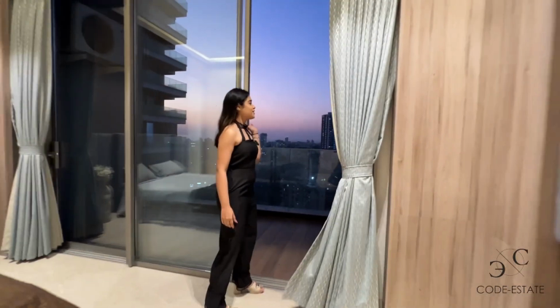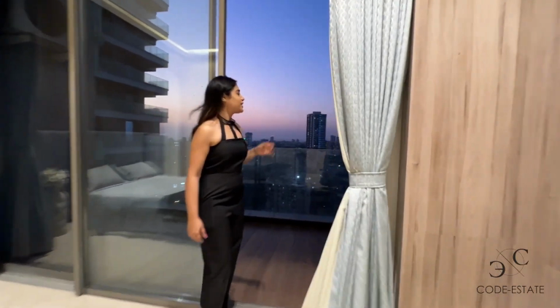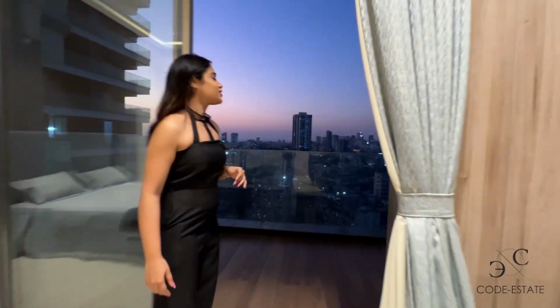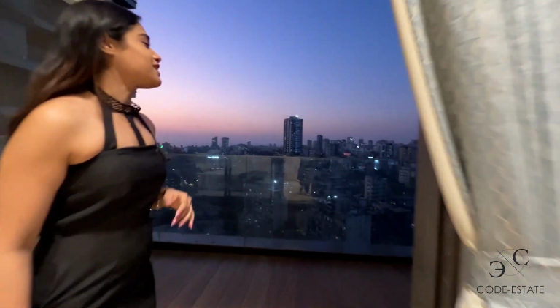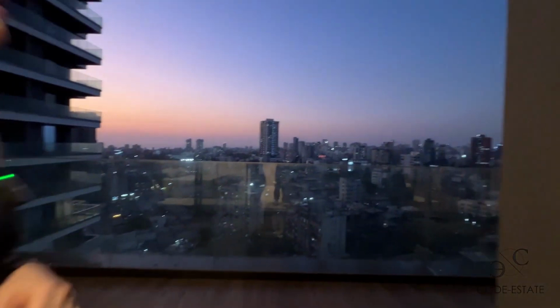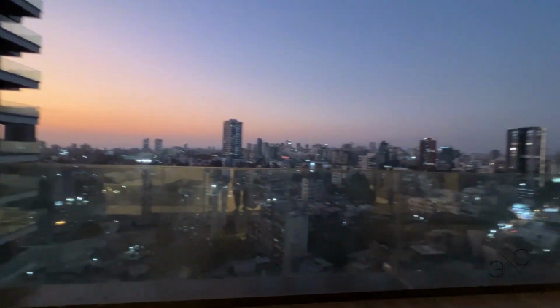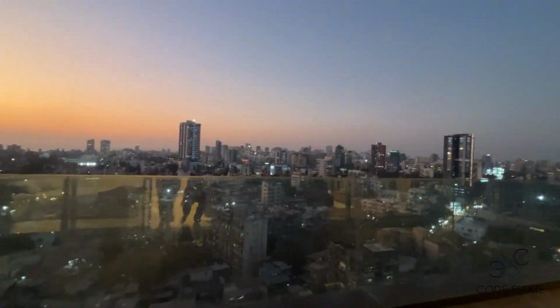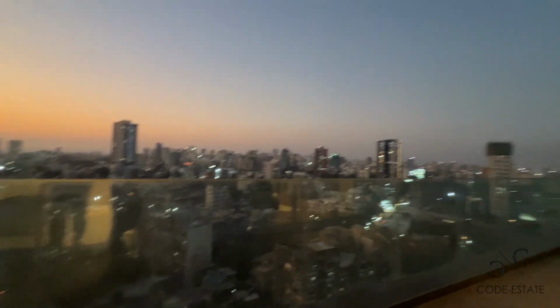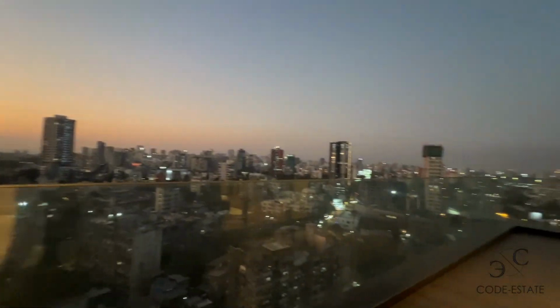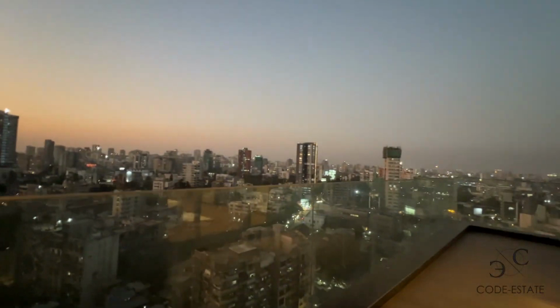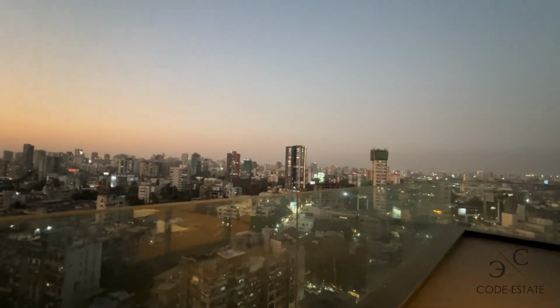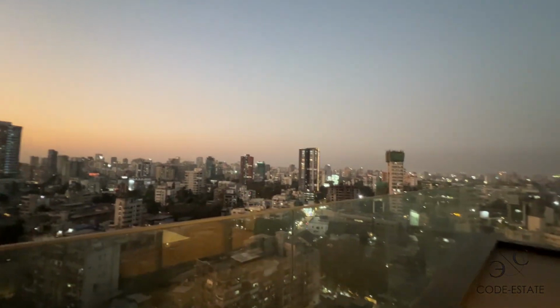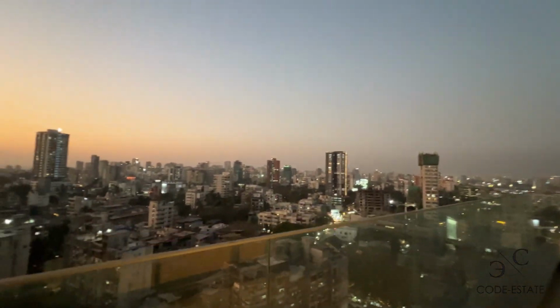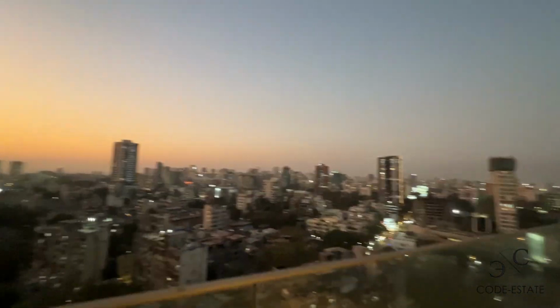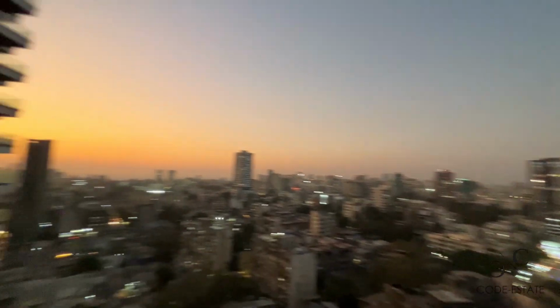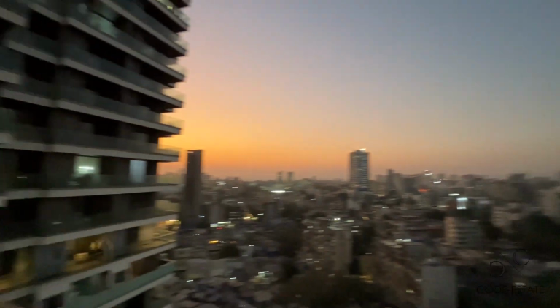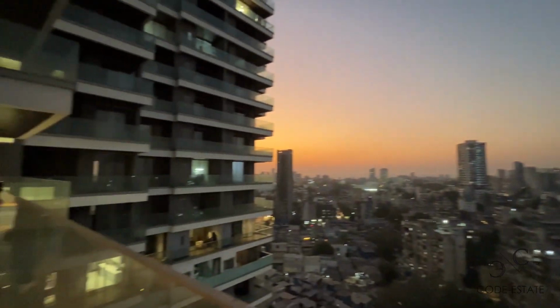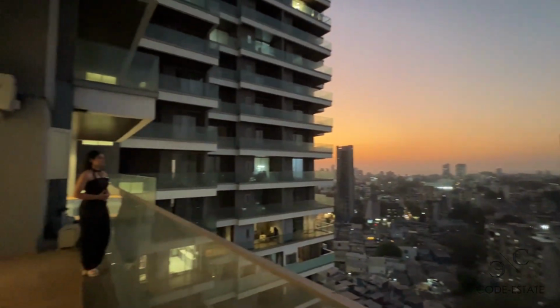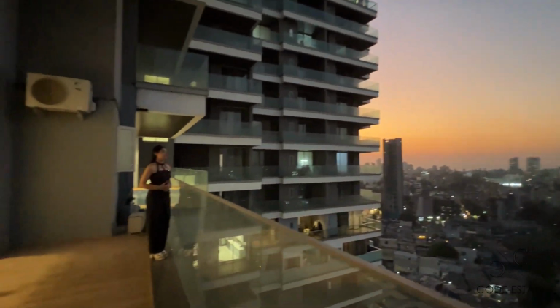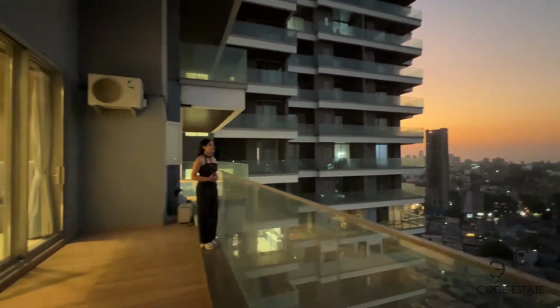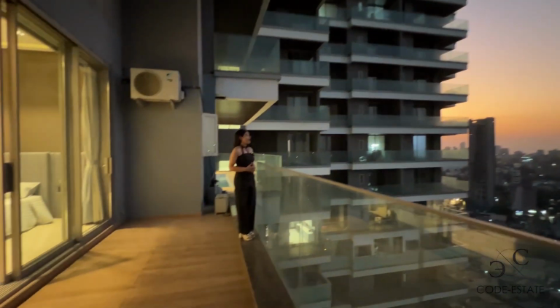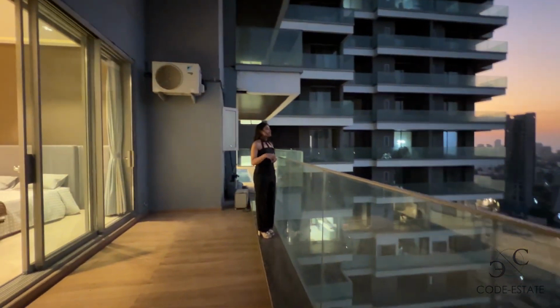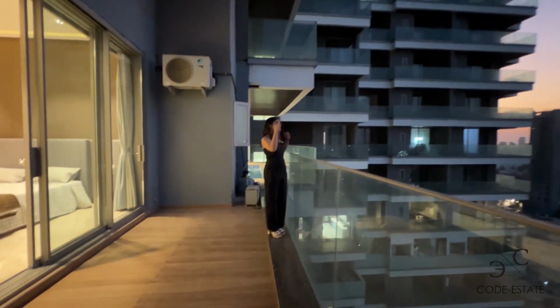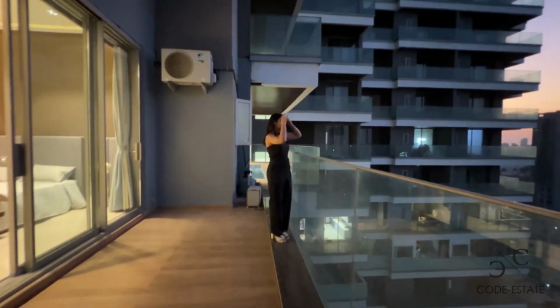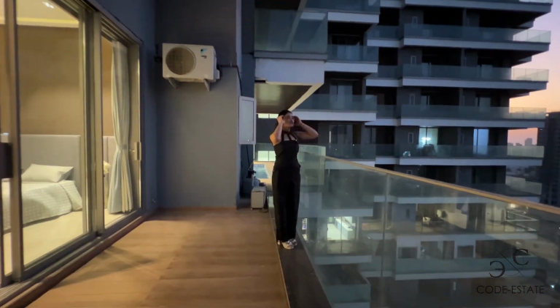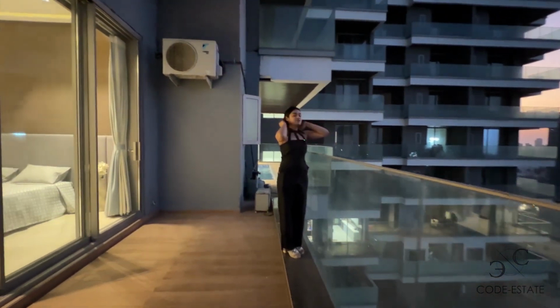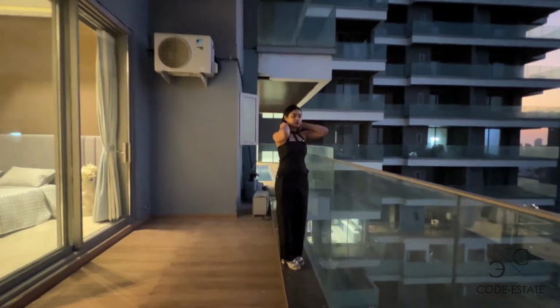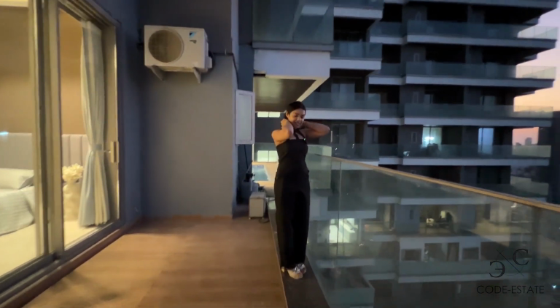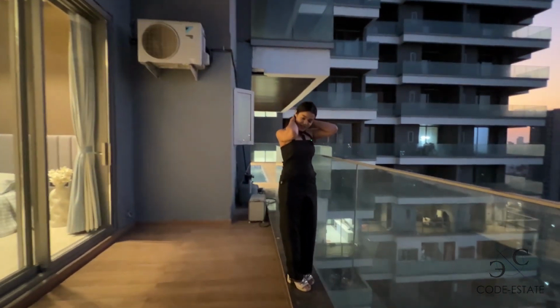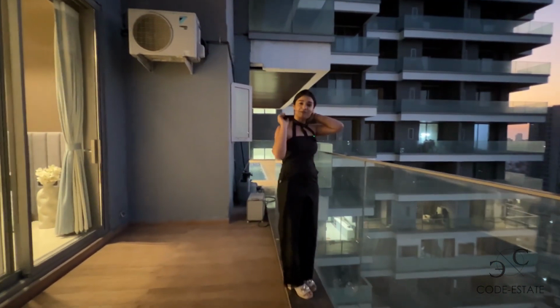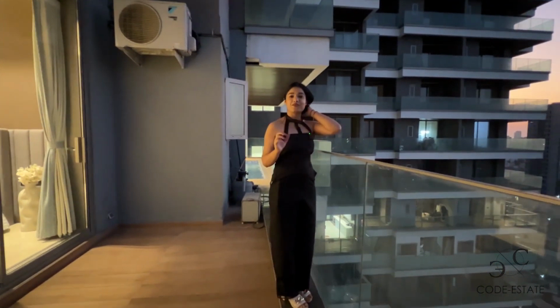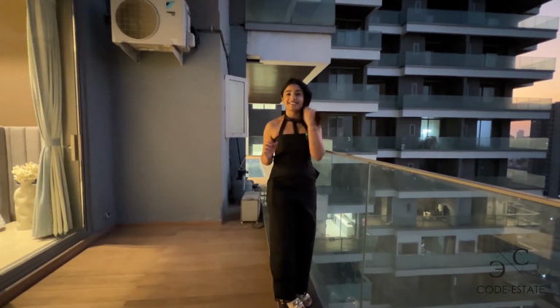The breeze is touching my face softly, just filling me up with positive energy. The developer has been so generous in giving you outdoor spaces so that you can enjoy this fresh breeze.